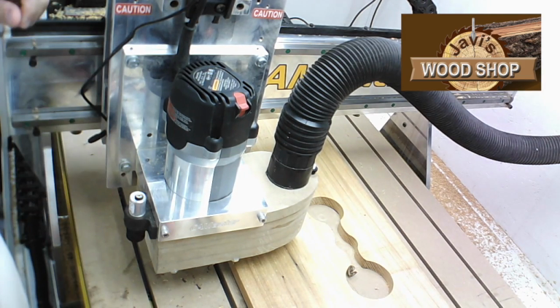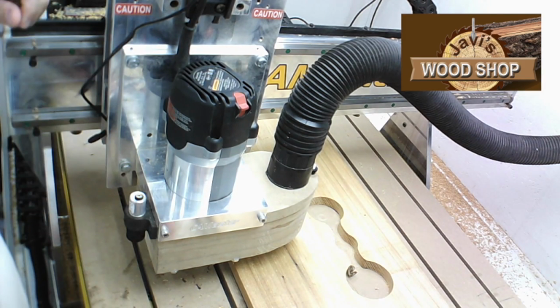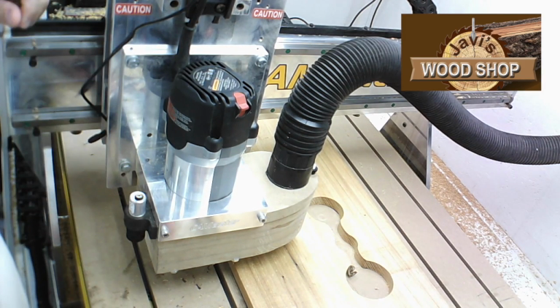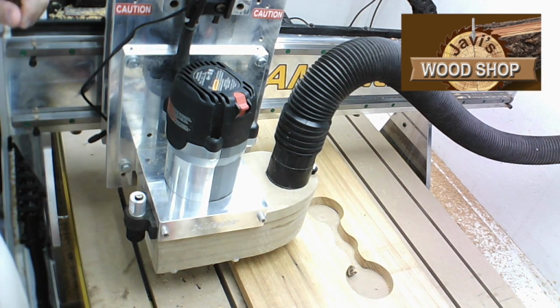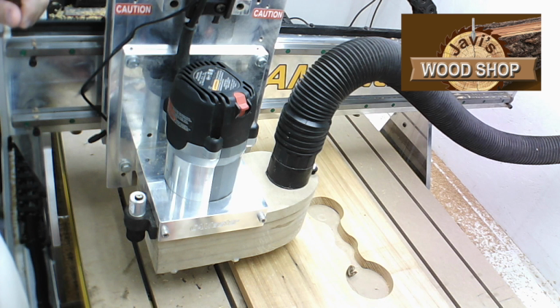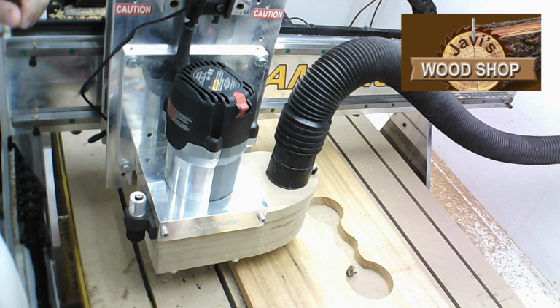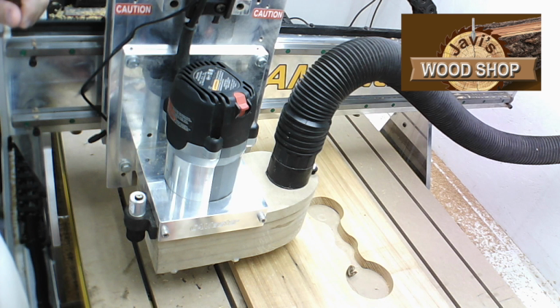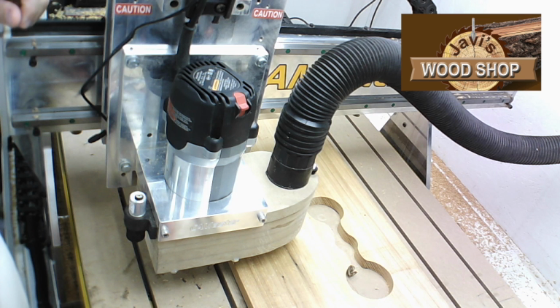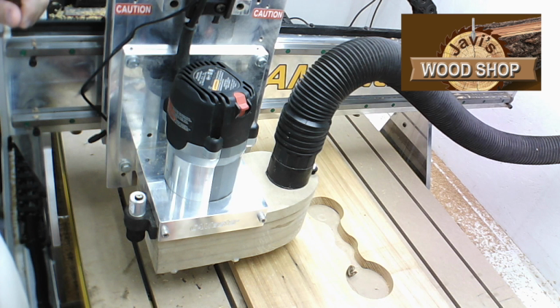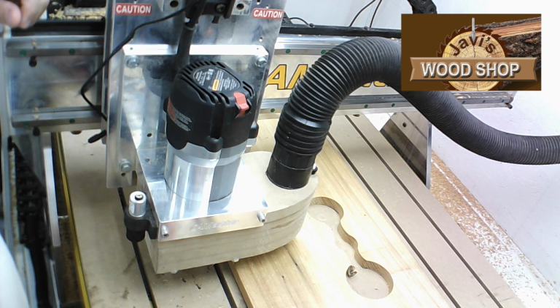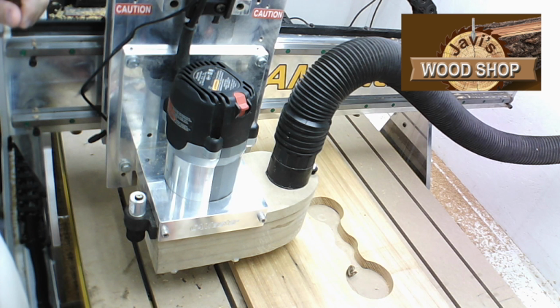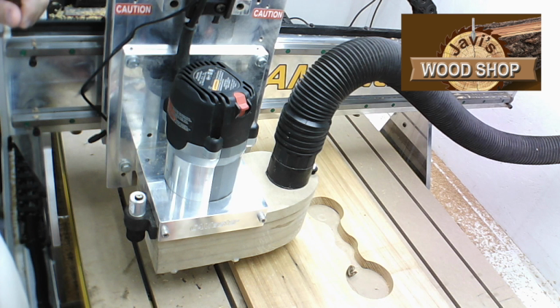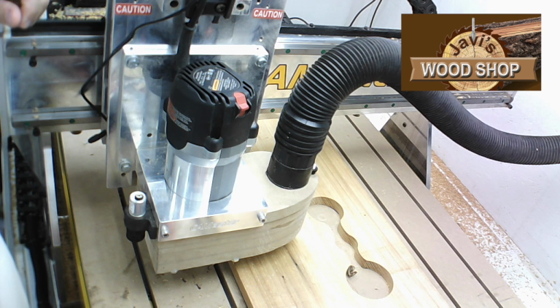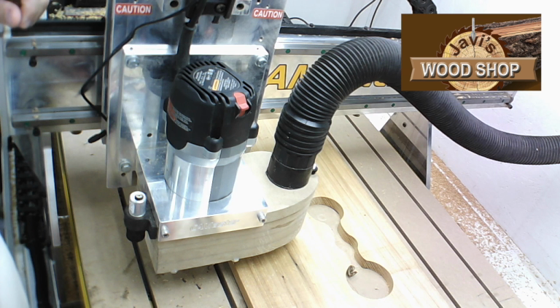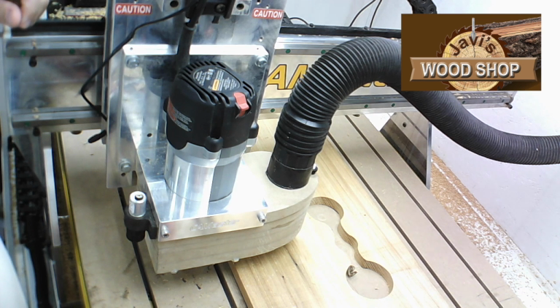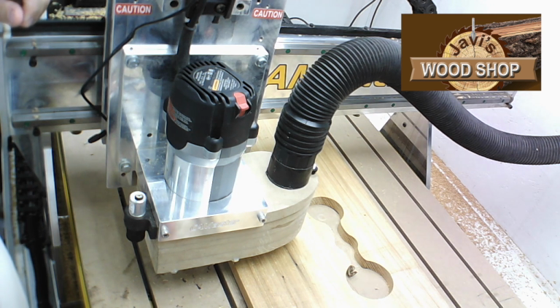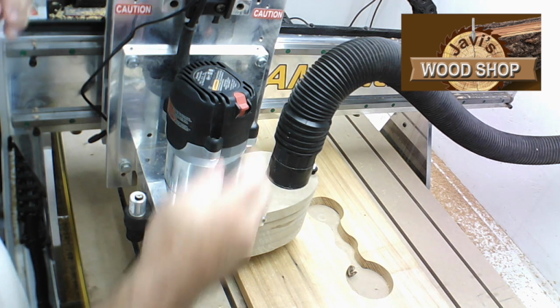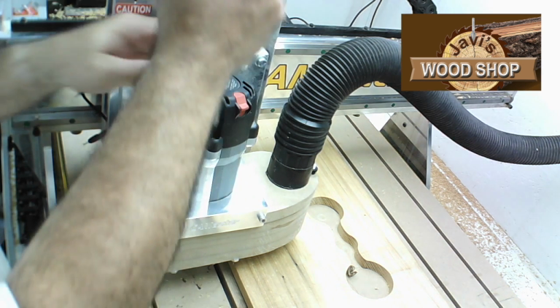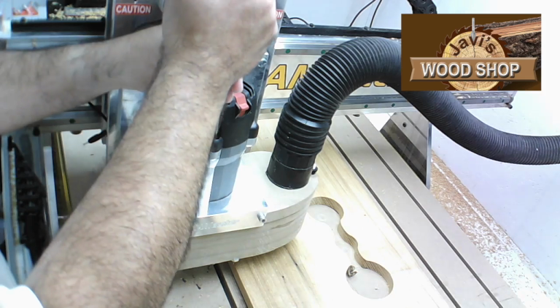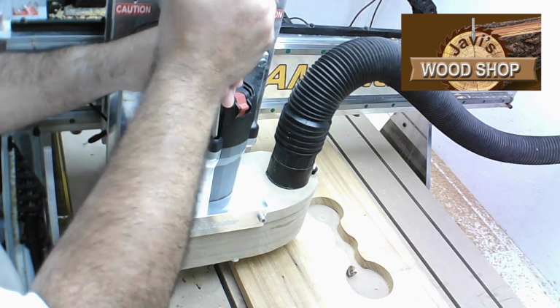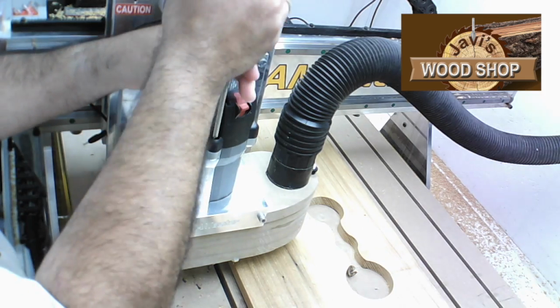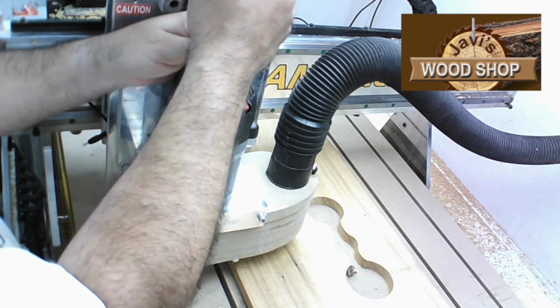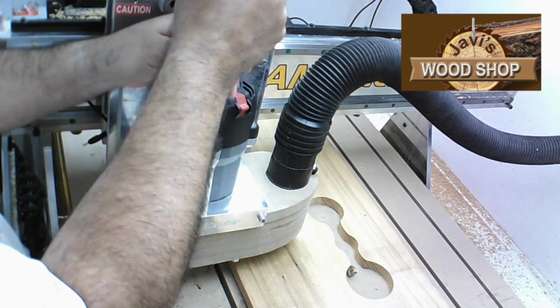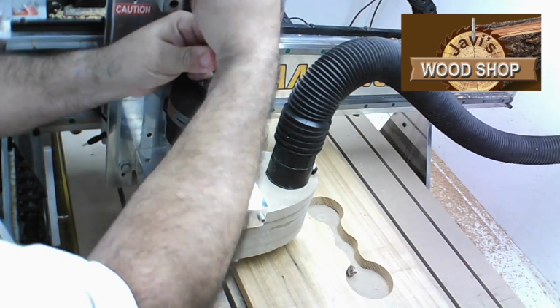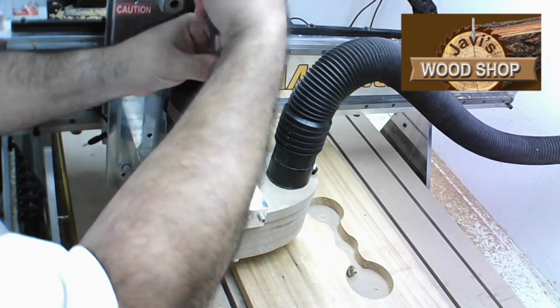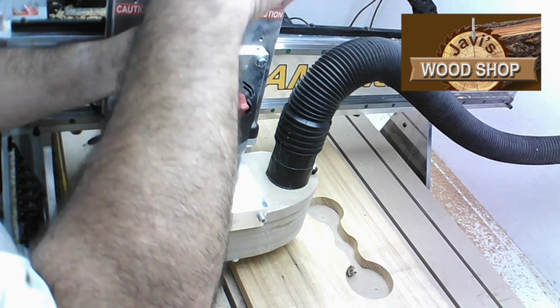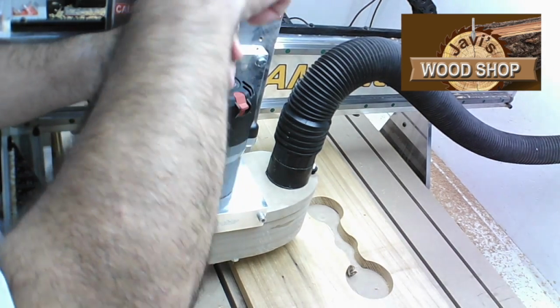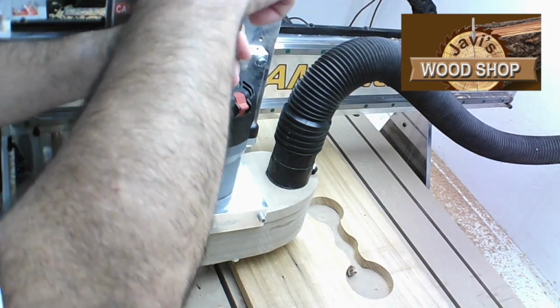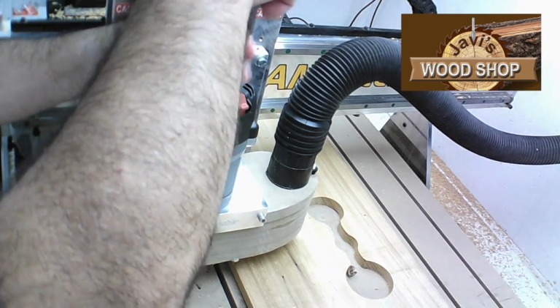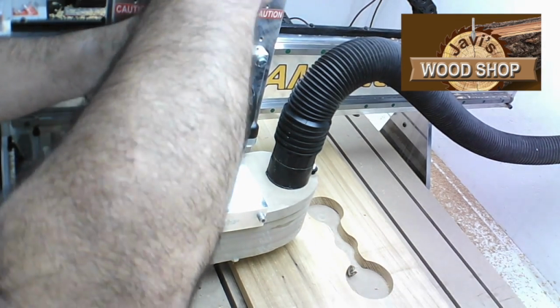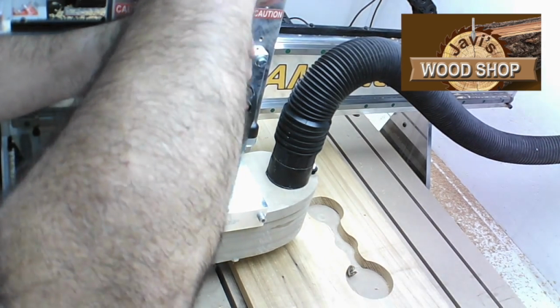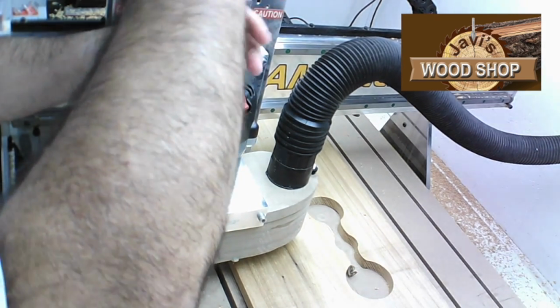In most cases, if you have poor performance from your router, it is most likely the brushes at fault. But sometimes it could be some dirt or some kind of residue on the commutator.